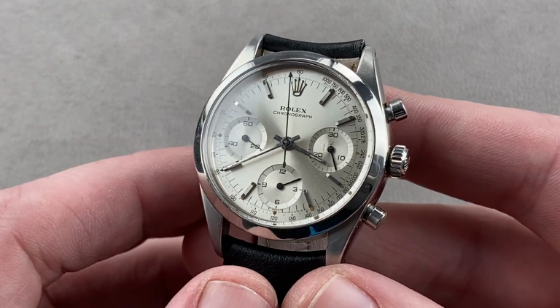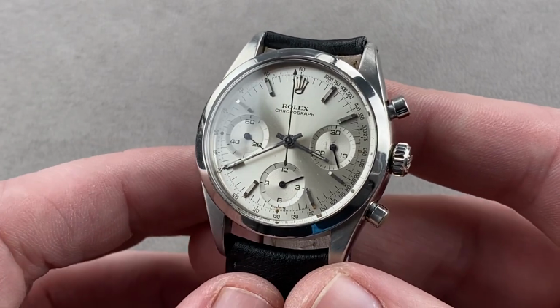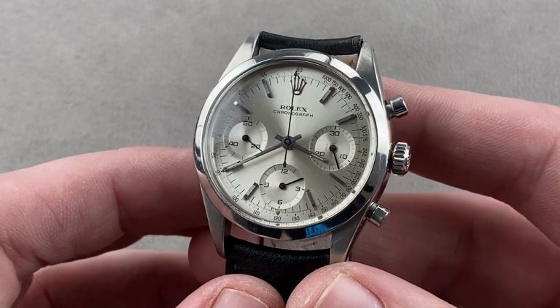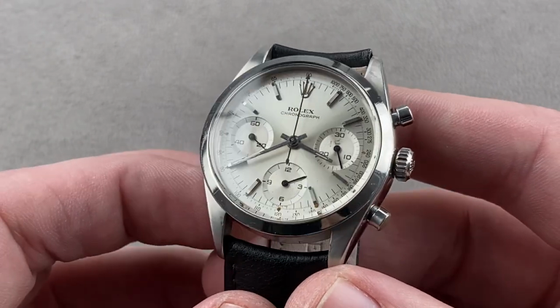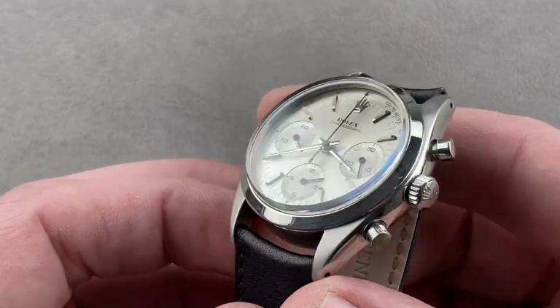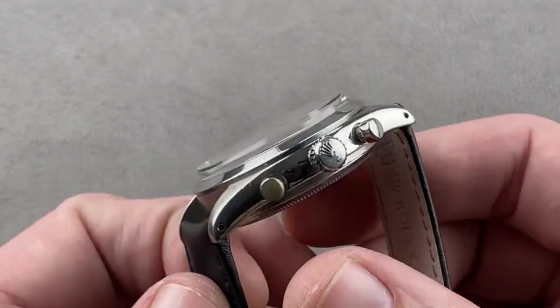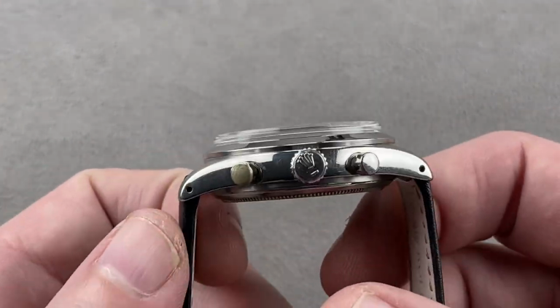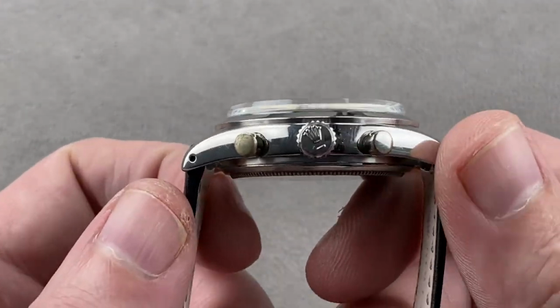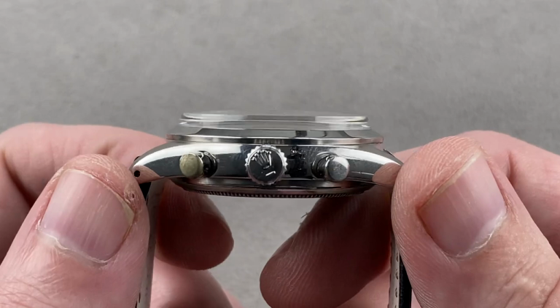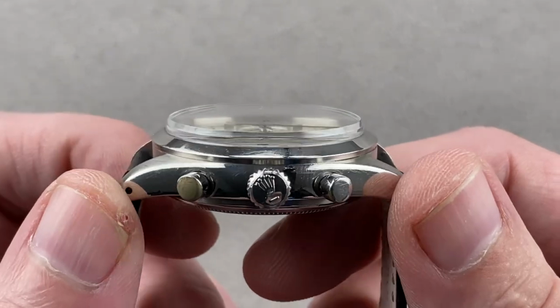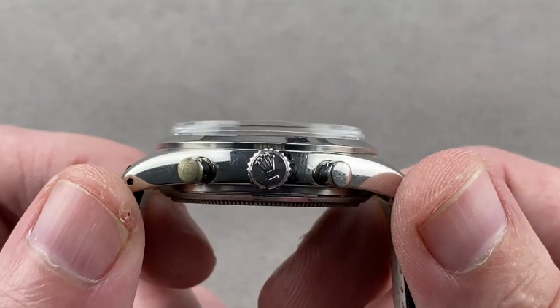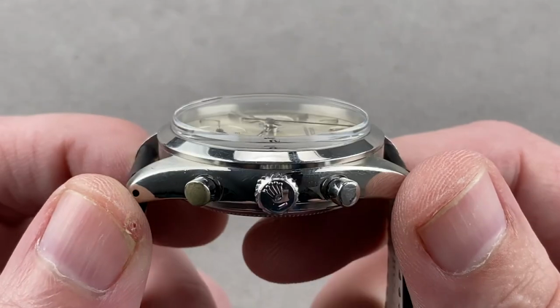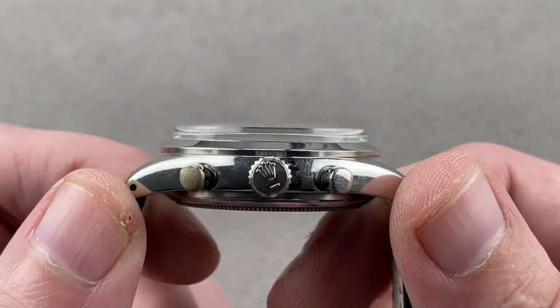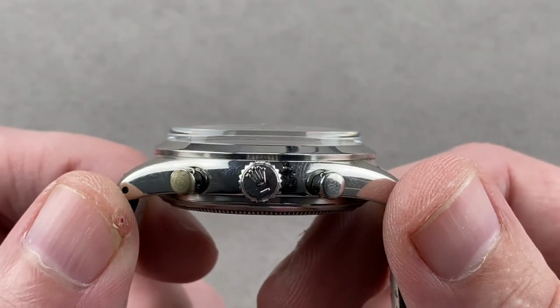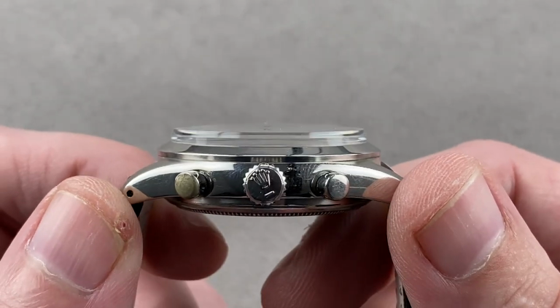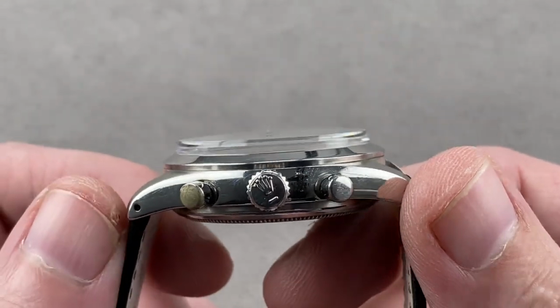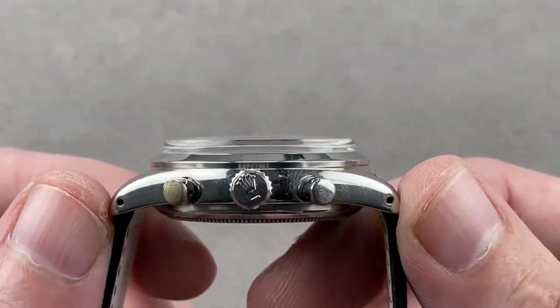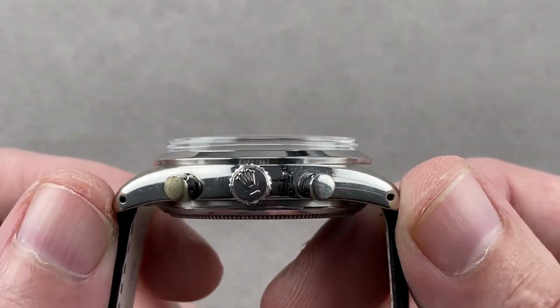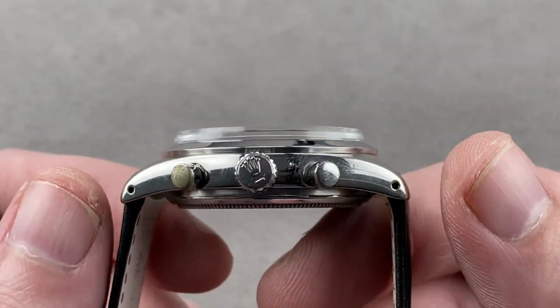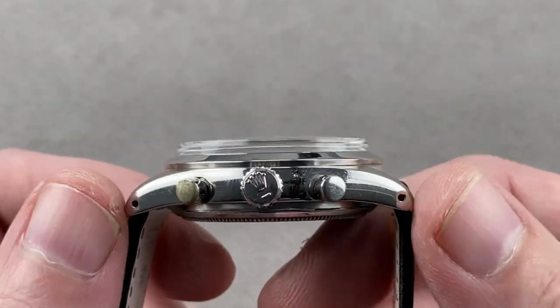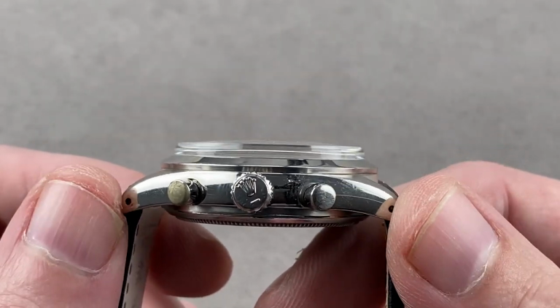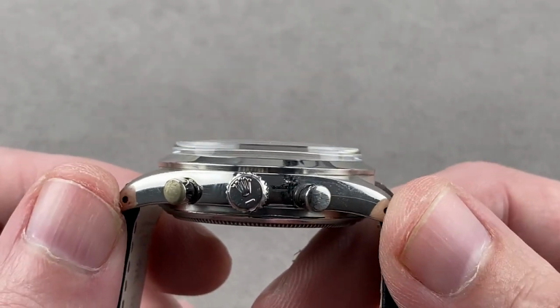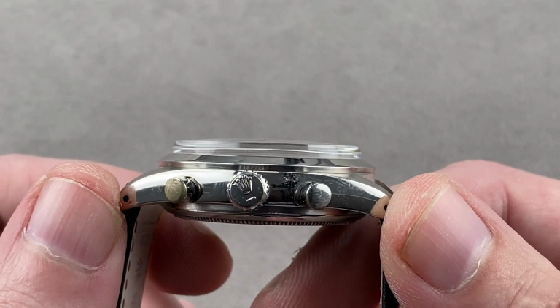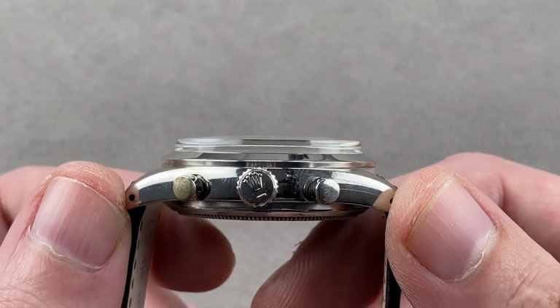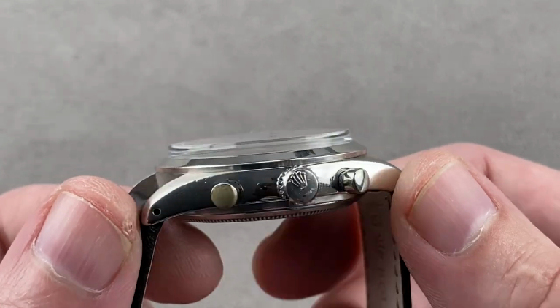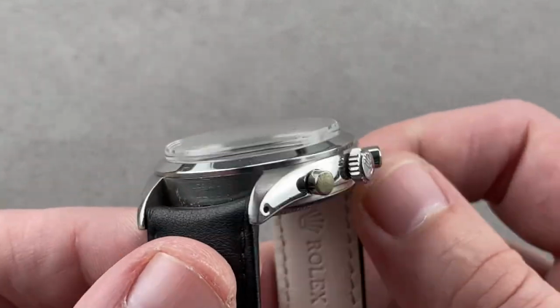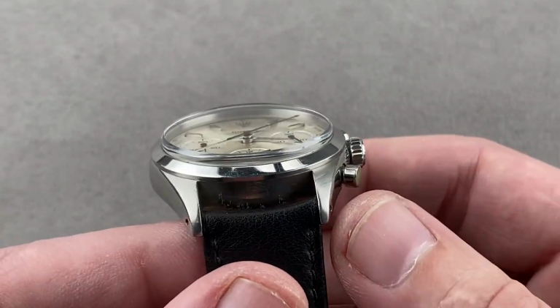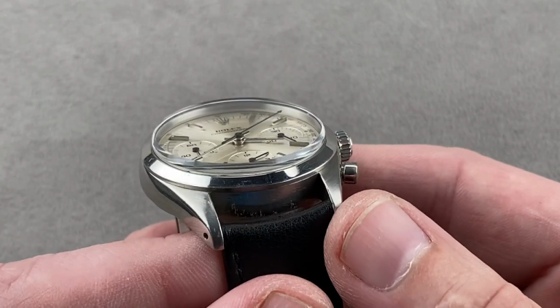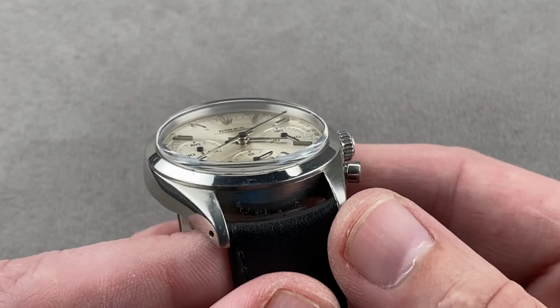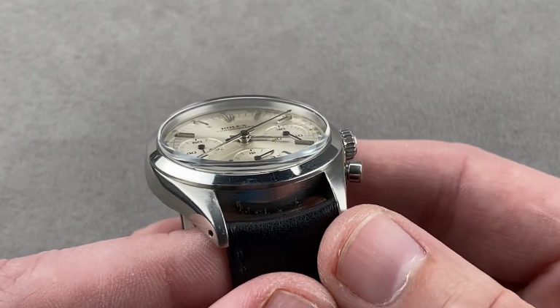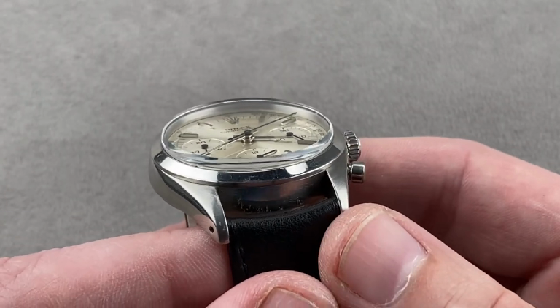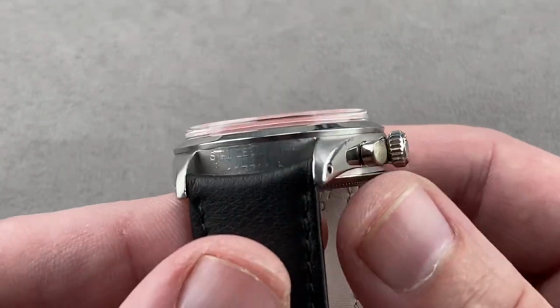The watch is 36 millimeters in diameter by 13.3 millimeters thick, and you can see a lot of that is the box-section plexiglass. It is 43.8 millimeters from lug tip to lug tip, and I measure a 19-millimeter spacing between the lugs.